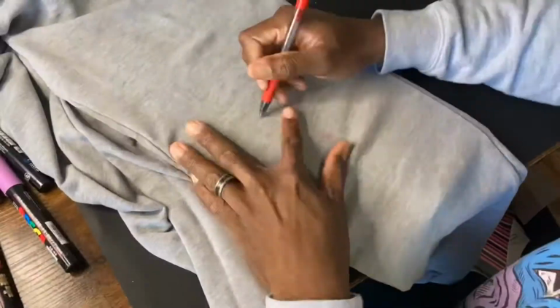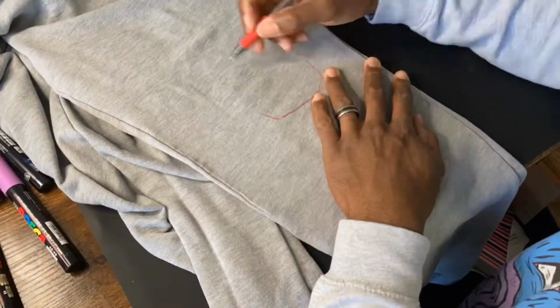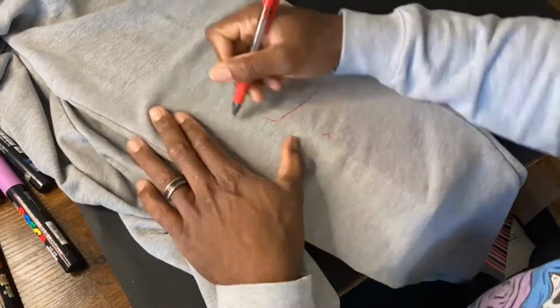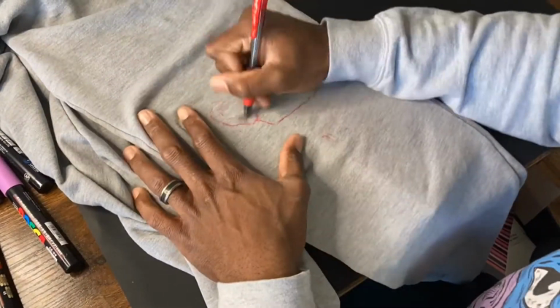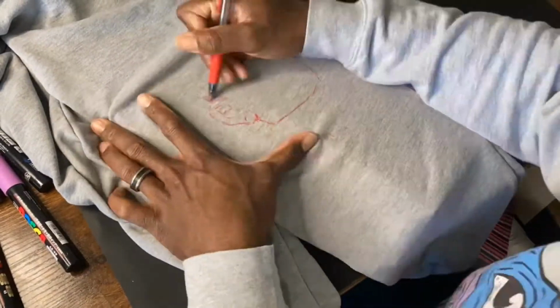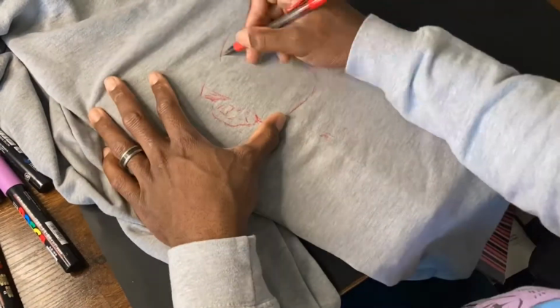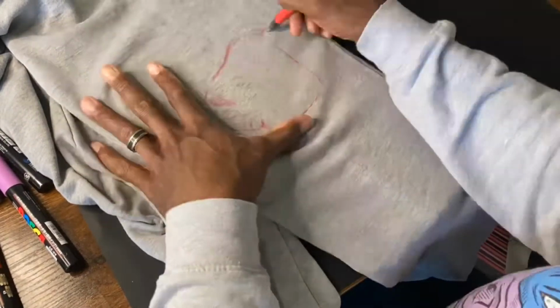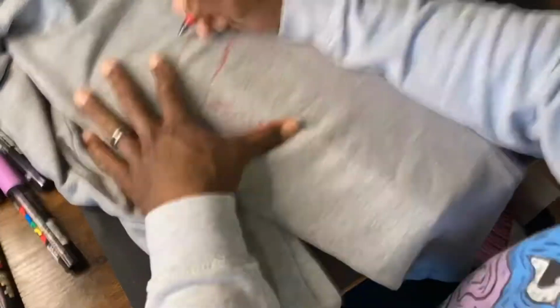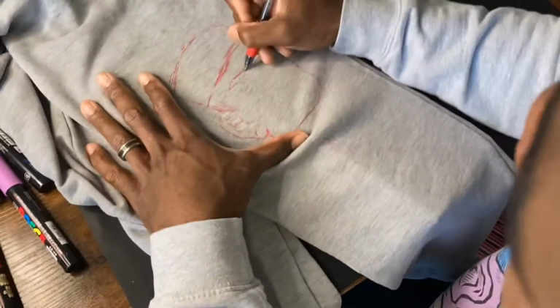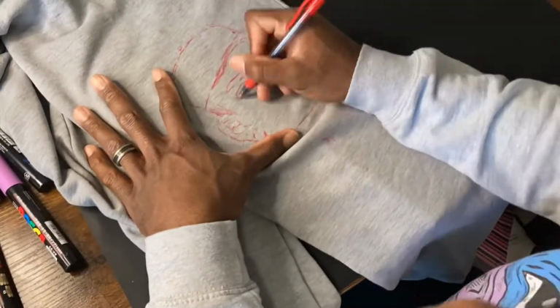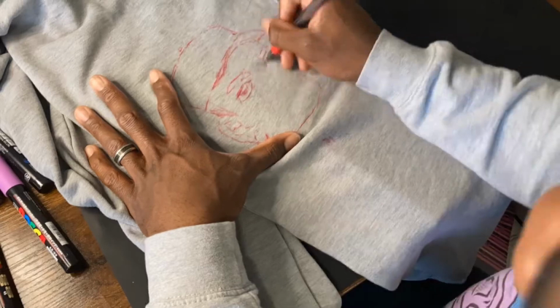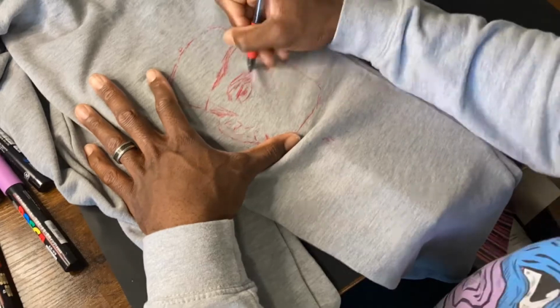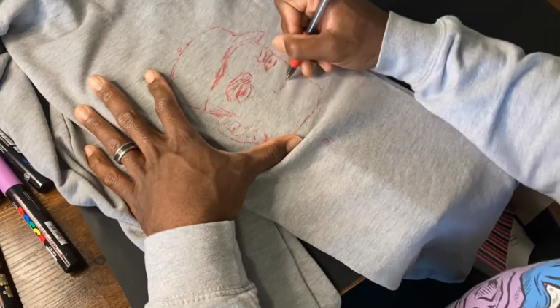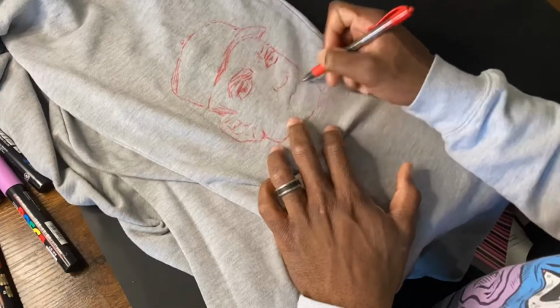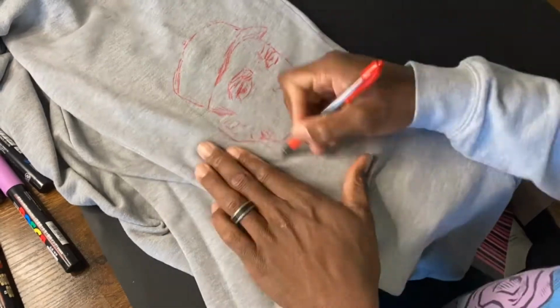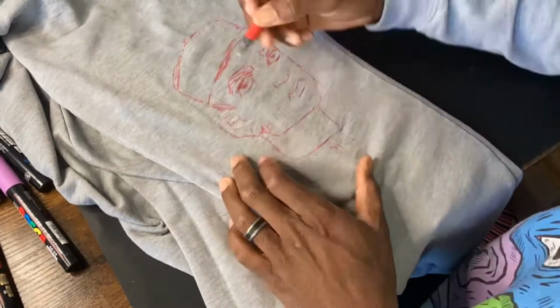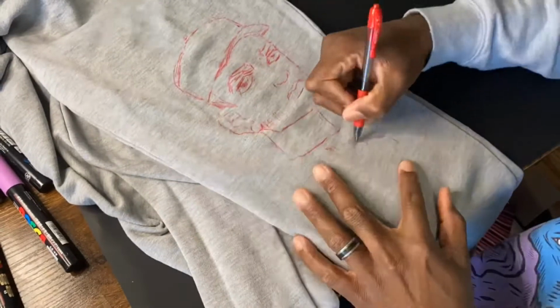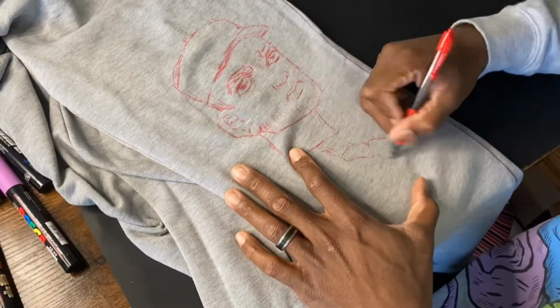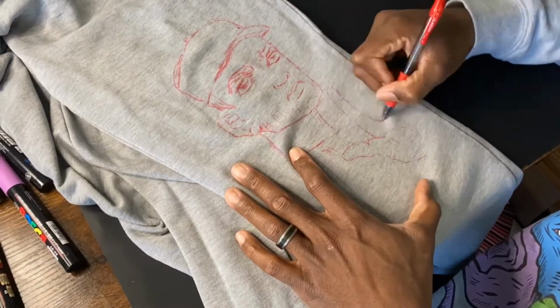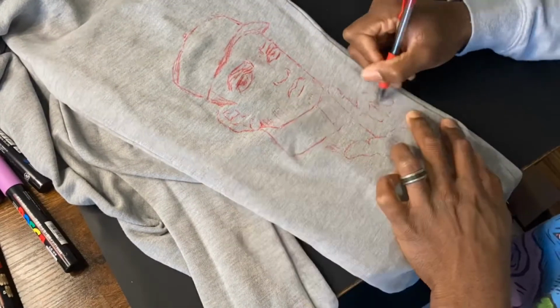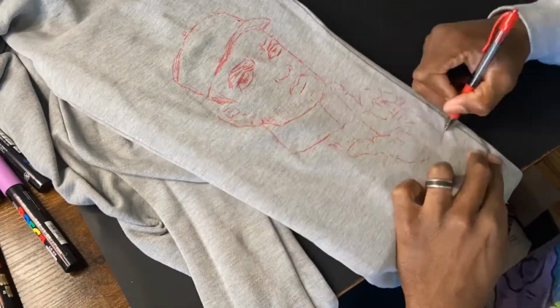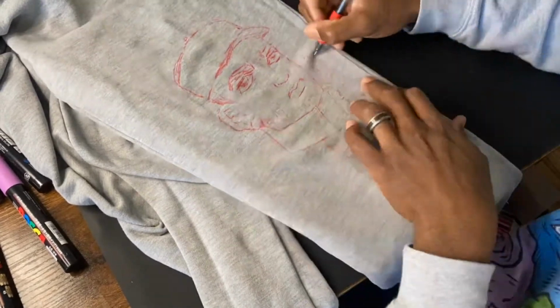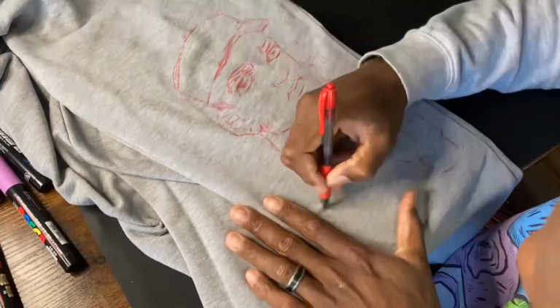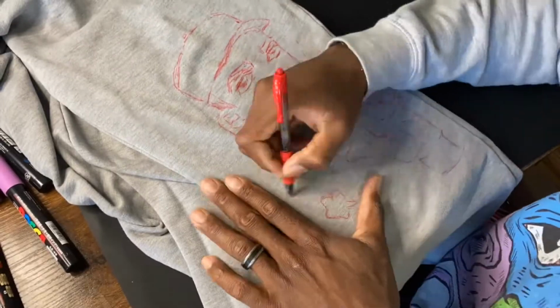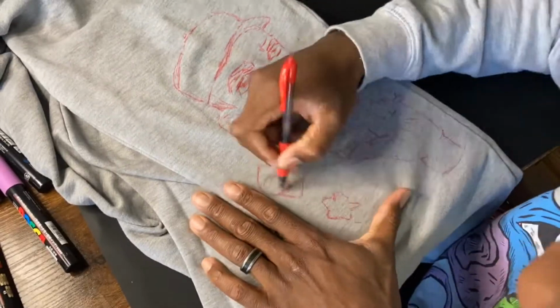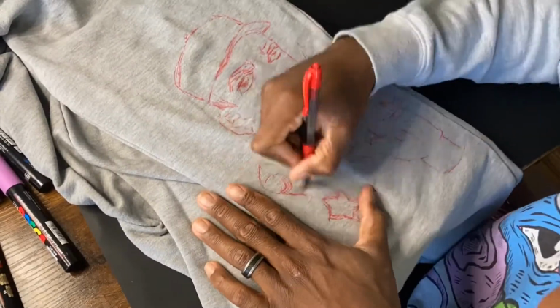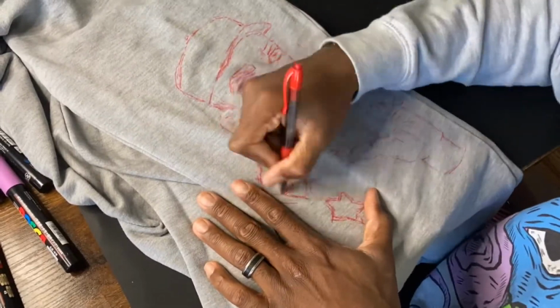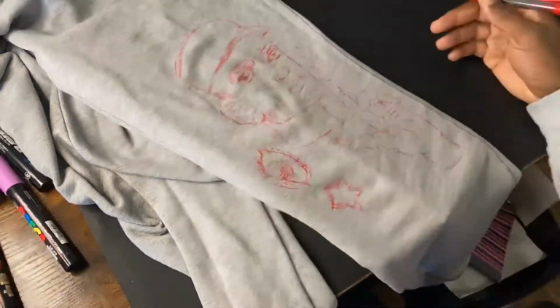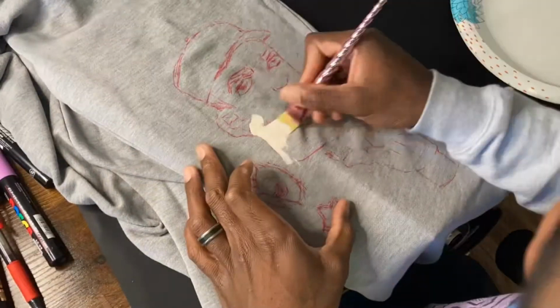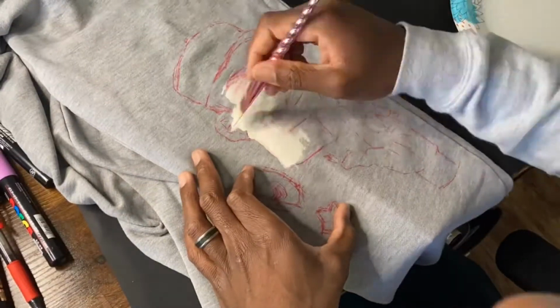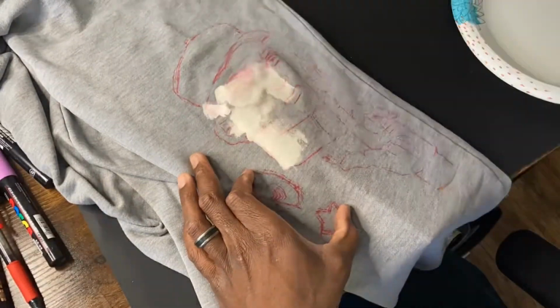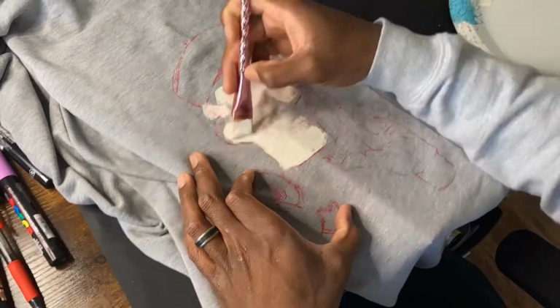Initially to start off, I went ahead and grabbed a red pen just to sketch my initial drawing, just to see how things are going to look and so I can have a reference to paint and draw over — get ideas for what I'm going to draw. I usually just go on my Pinterest board and look for inspiration.